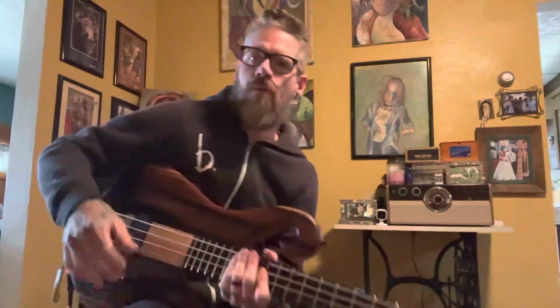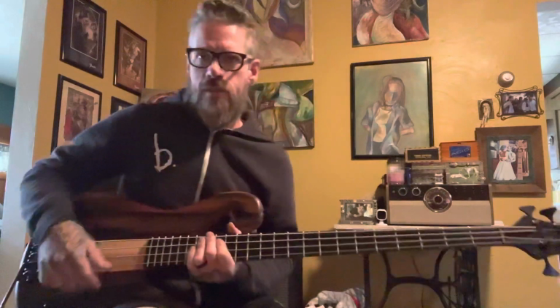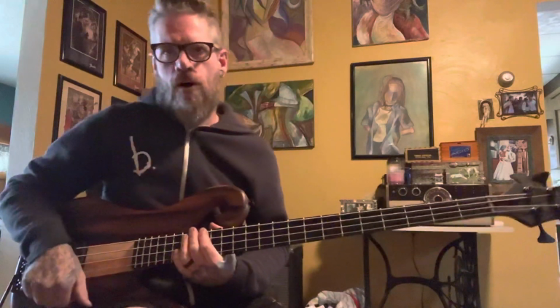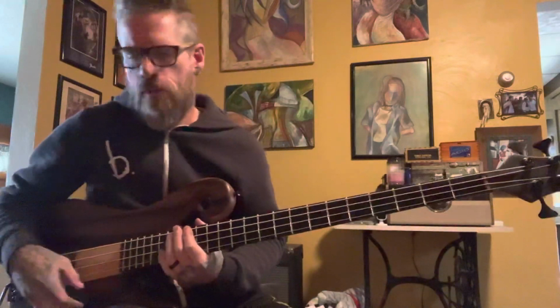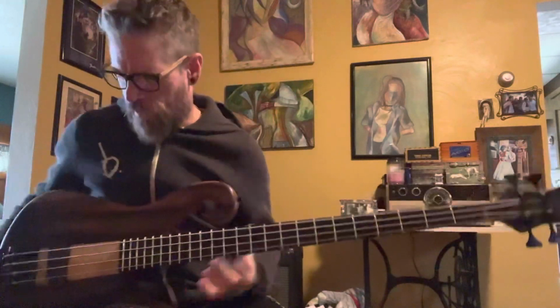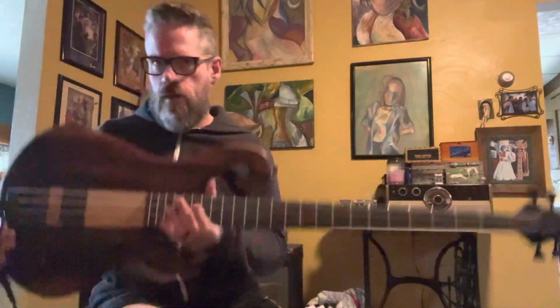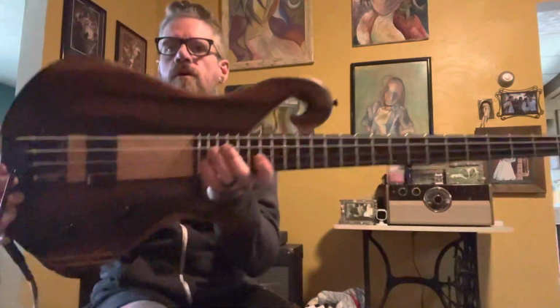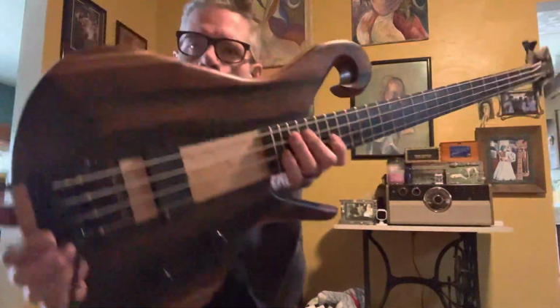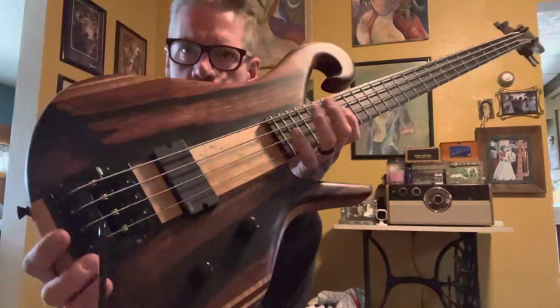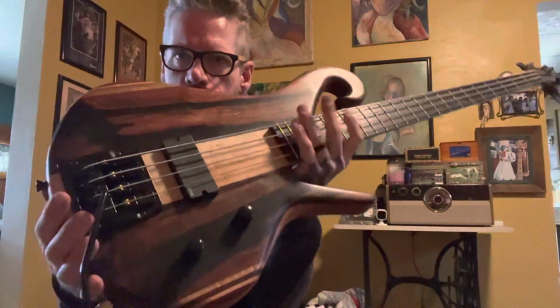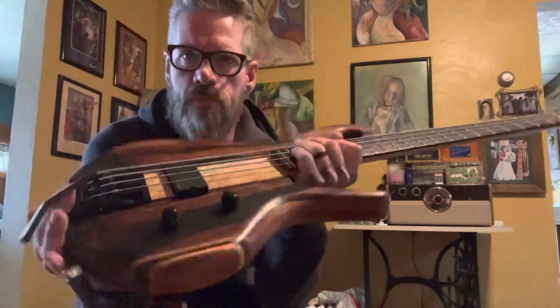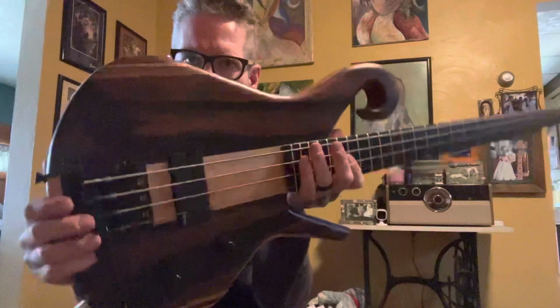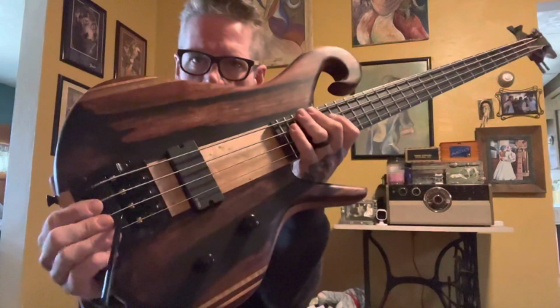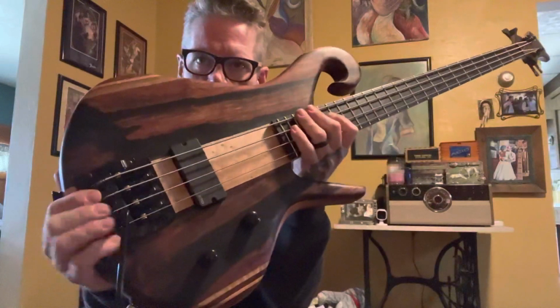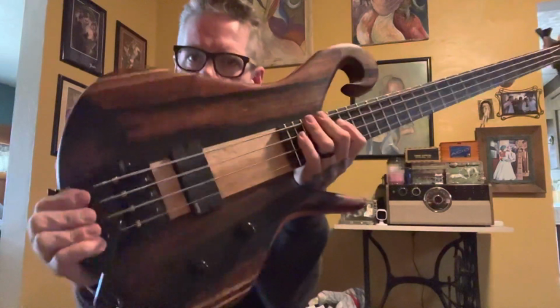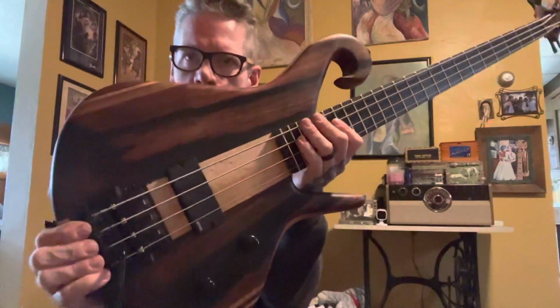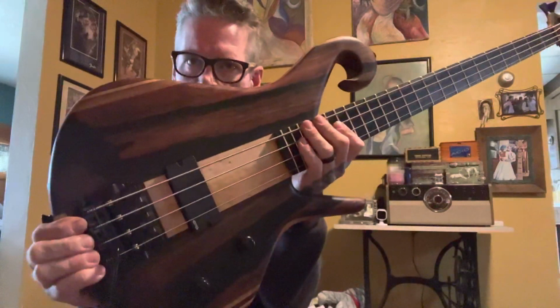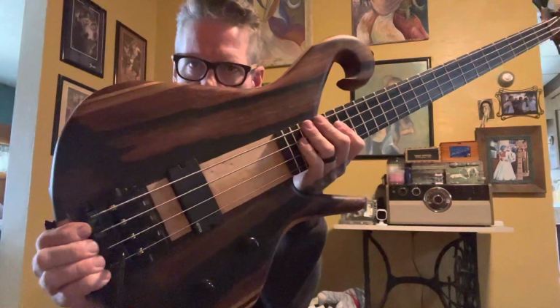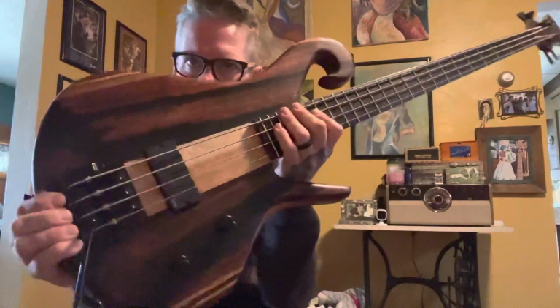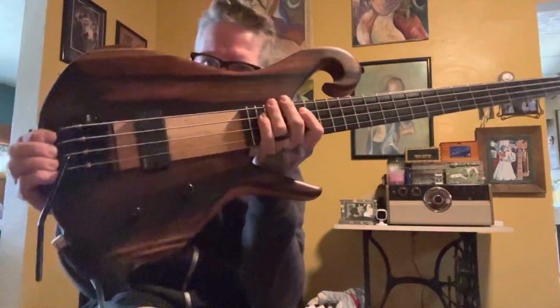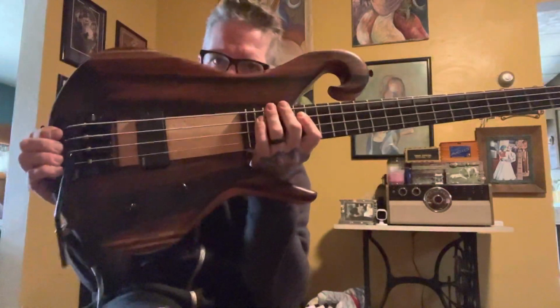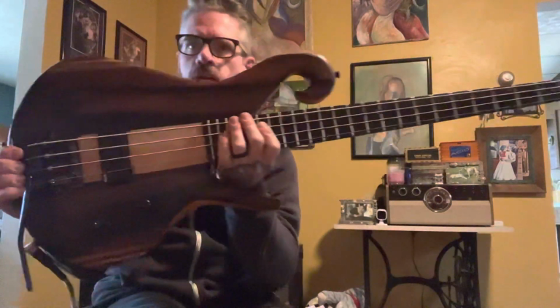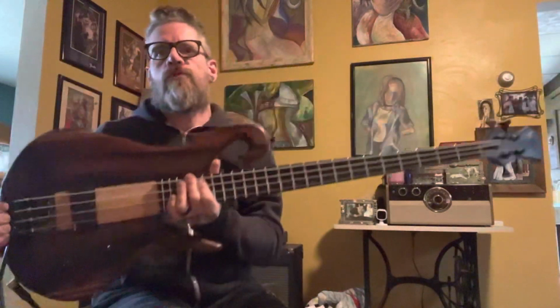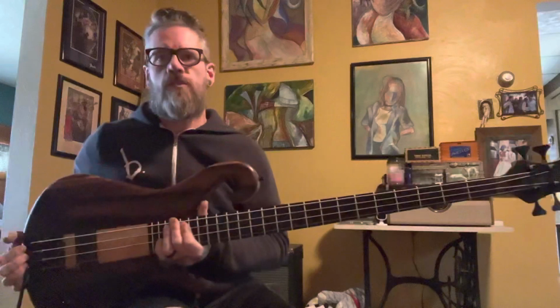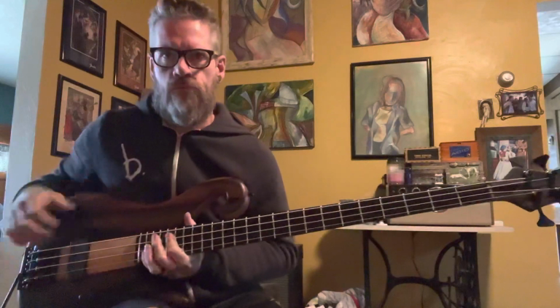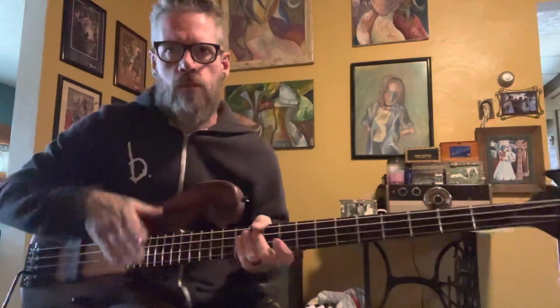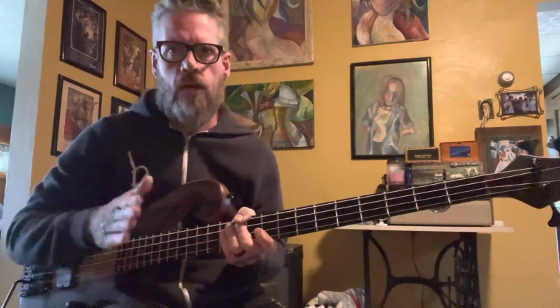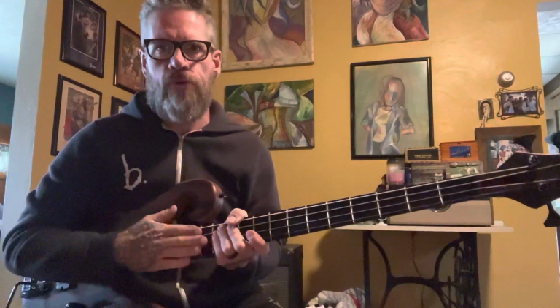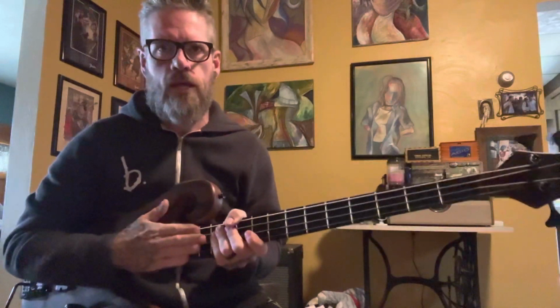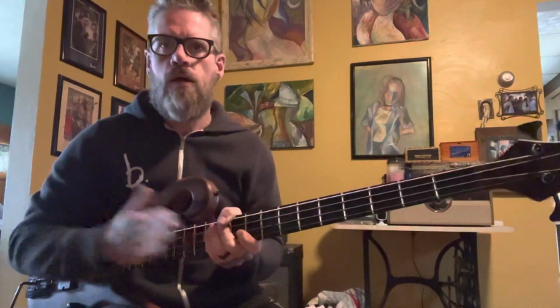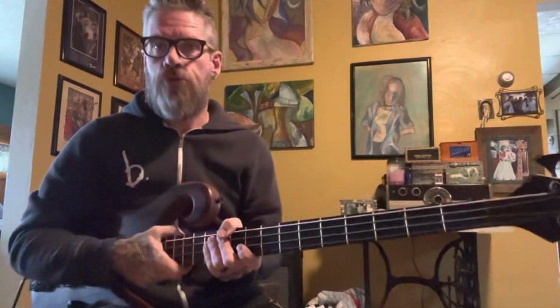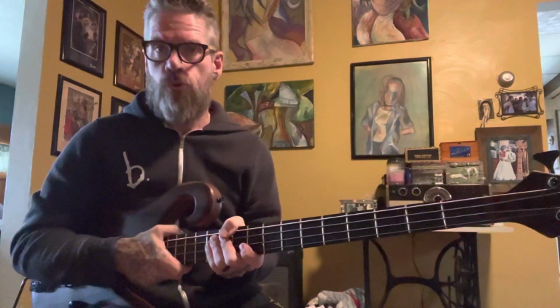And it was a dive bomb. Four-string, fretted, 36-inch scale — sounds like a monster. It's going to you, Zach. Thank you for coming to me for this project; it was a fun one to build. I really appreciate it. Enjoy your new toy.